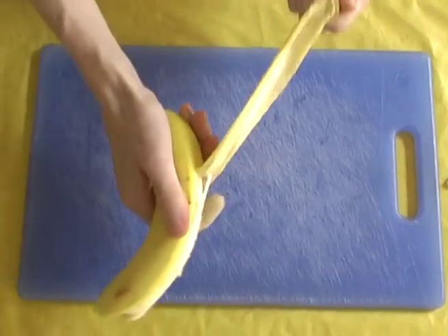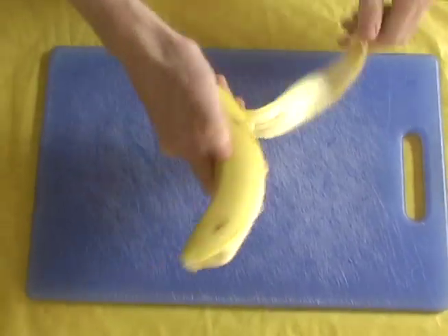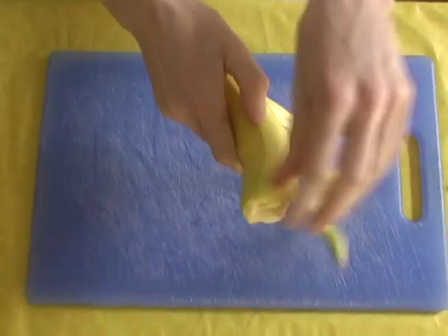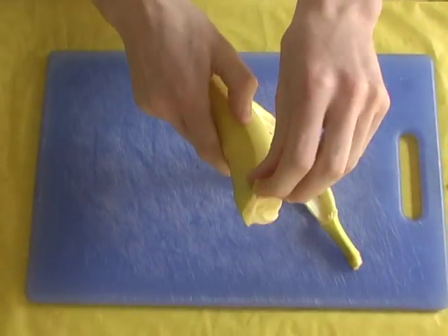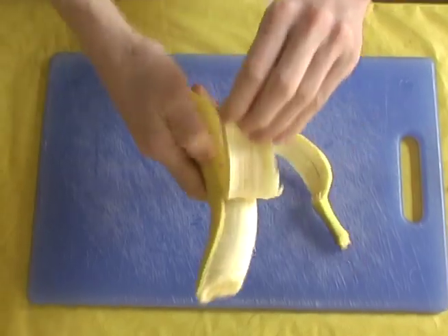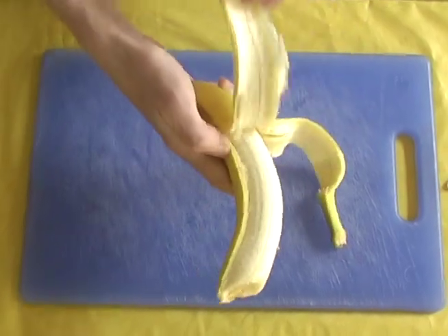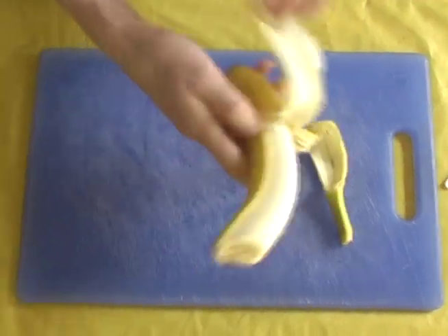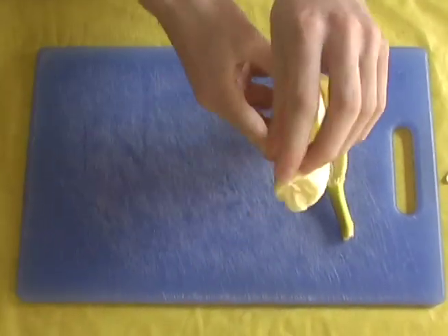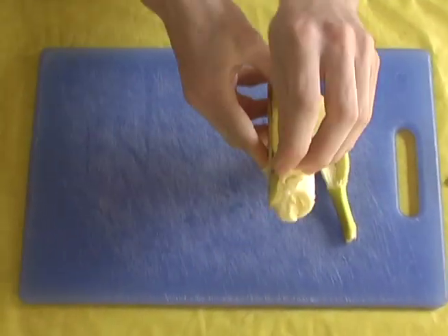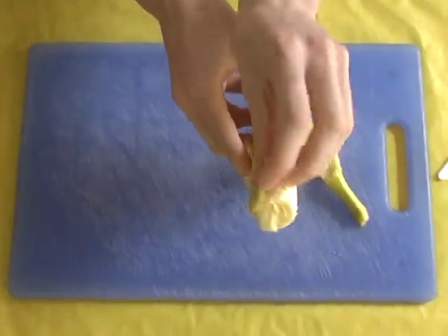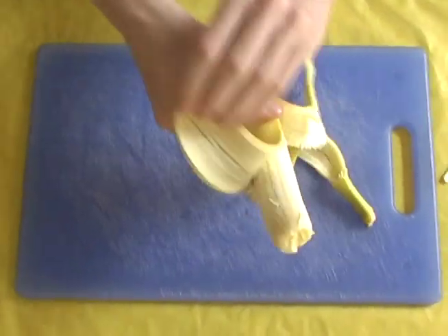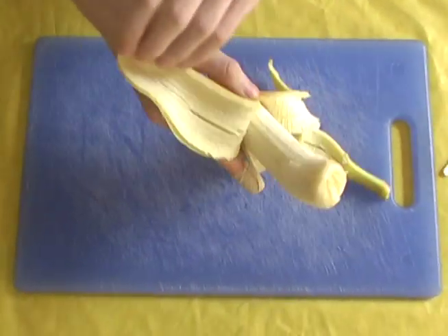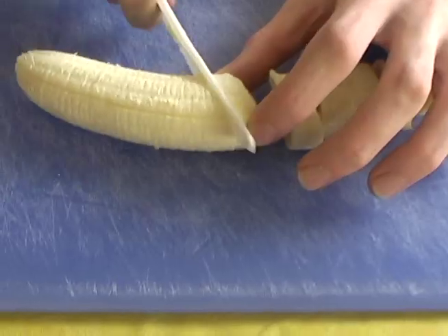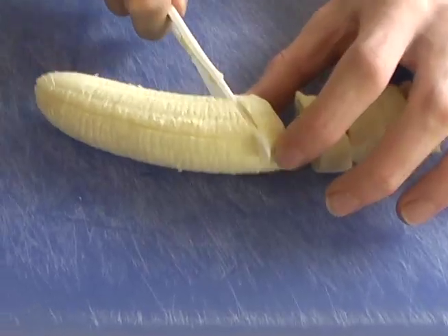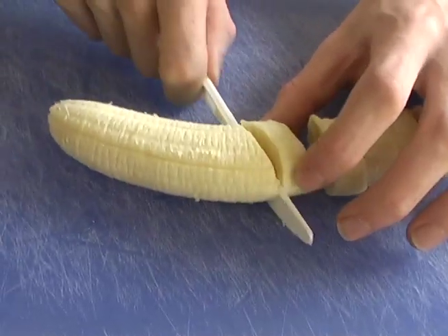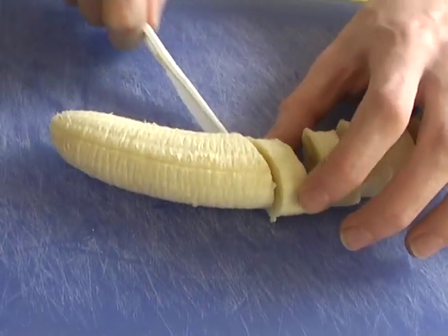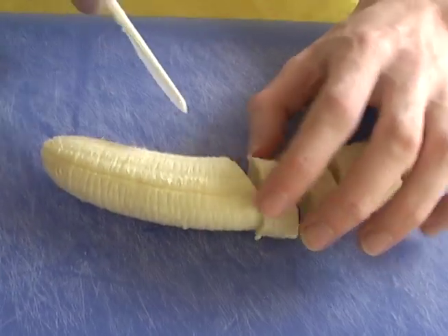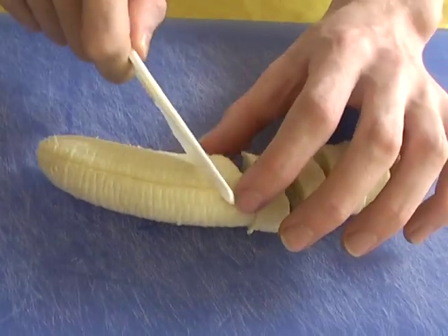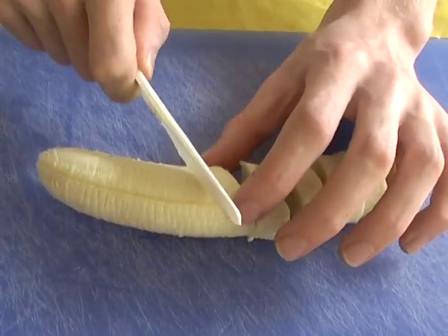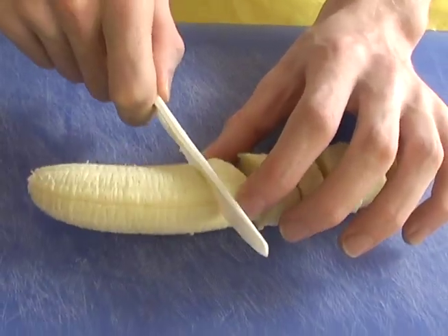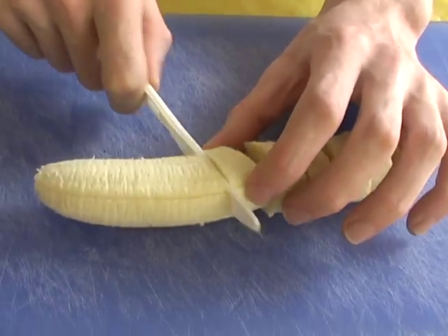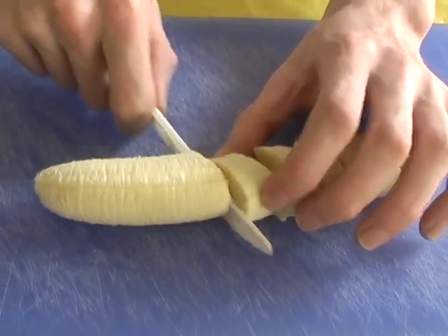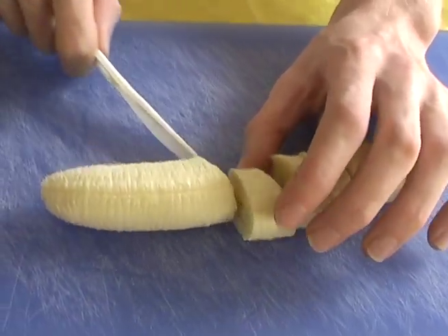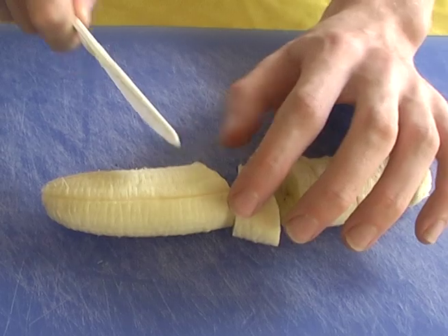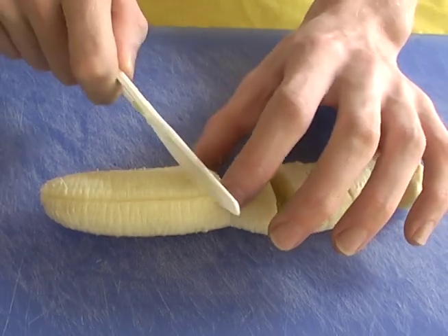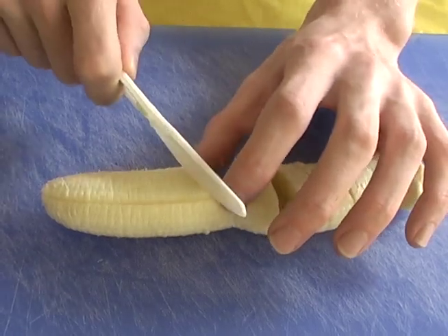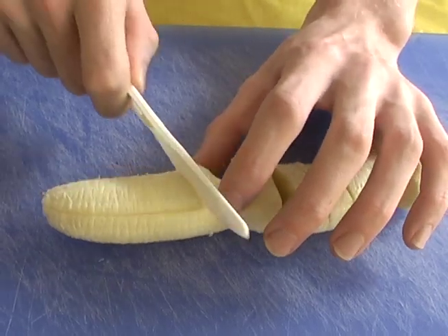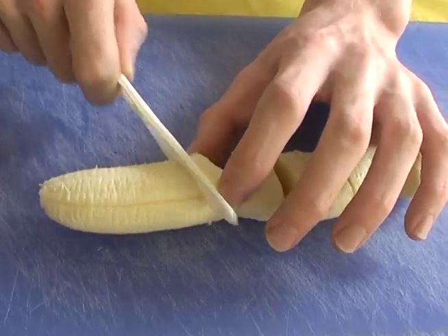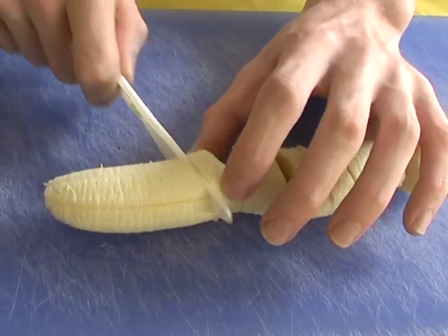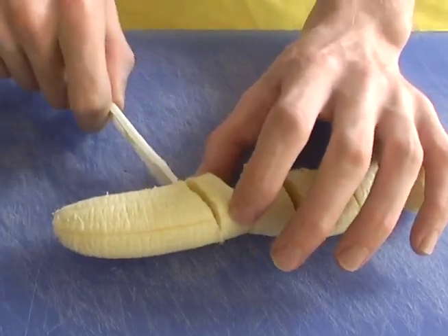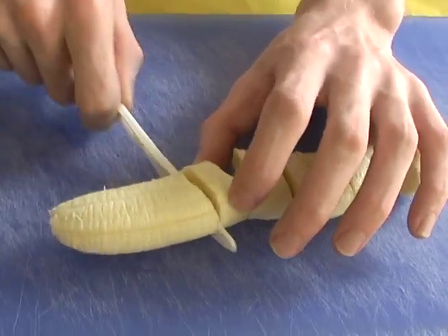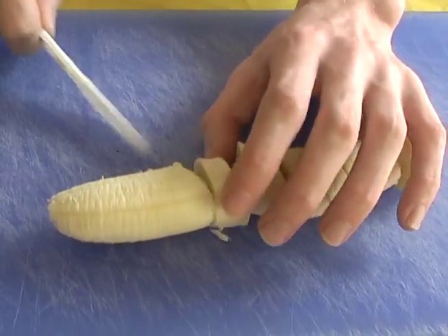Next, you should peel the banana and cut it into many small pieces. Don't worry about making them too small because it'll all be blended up anyway.